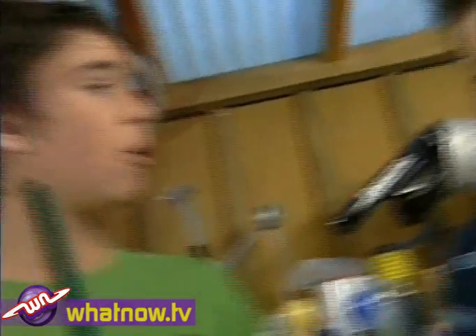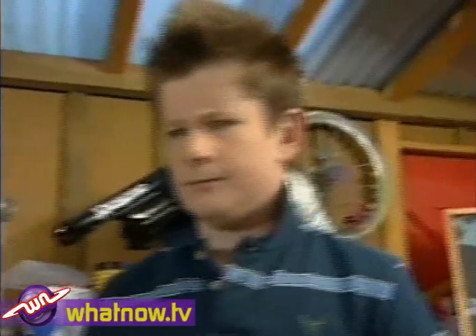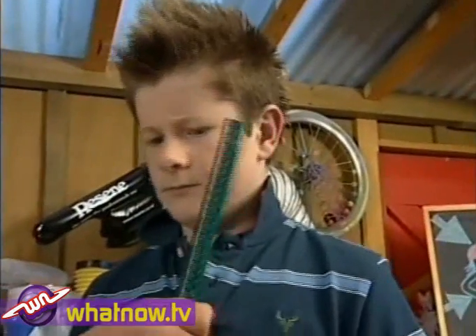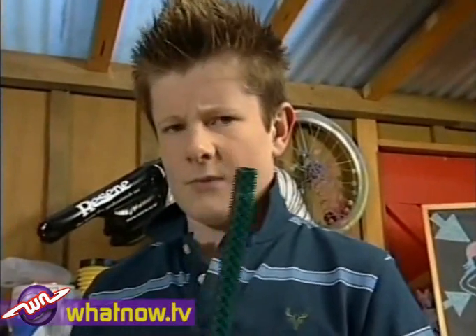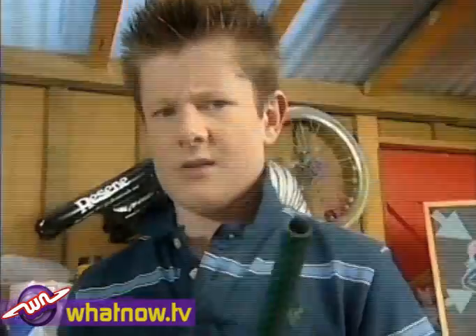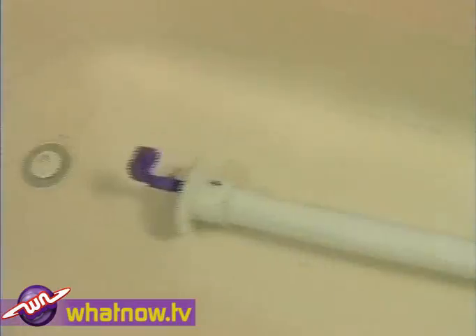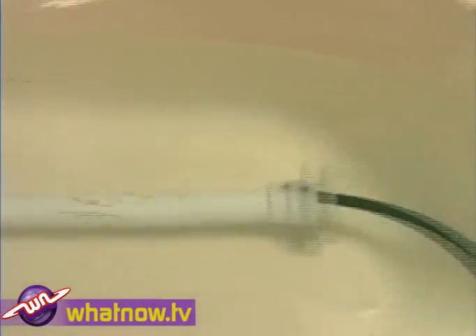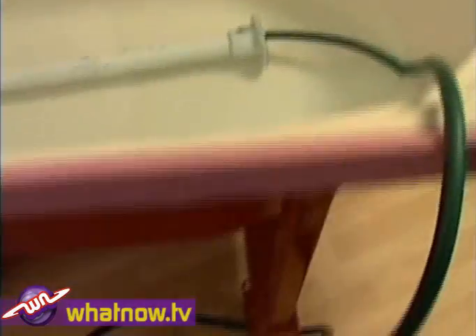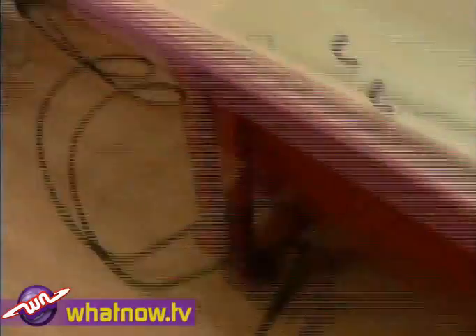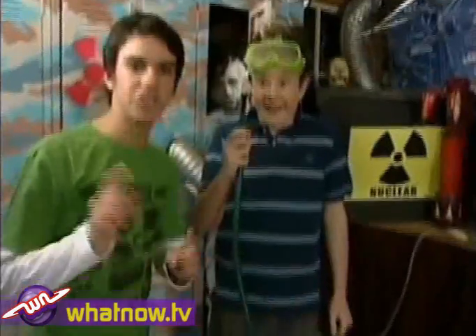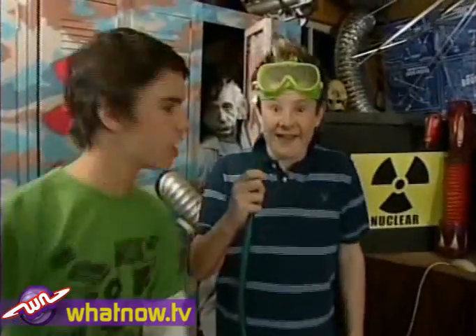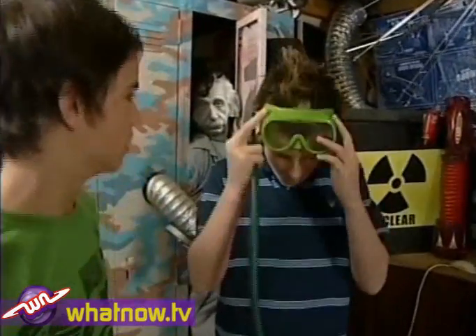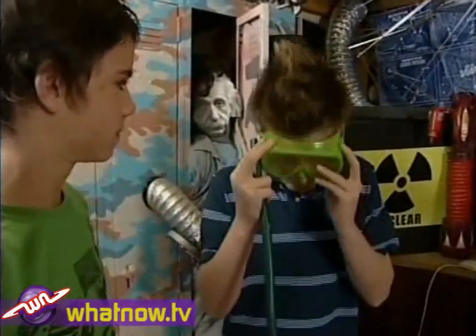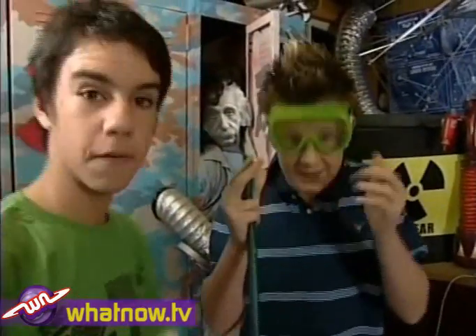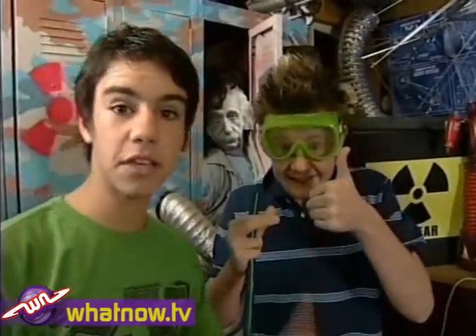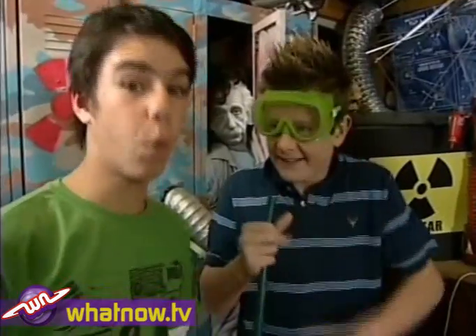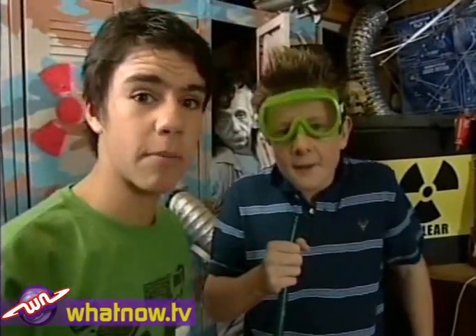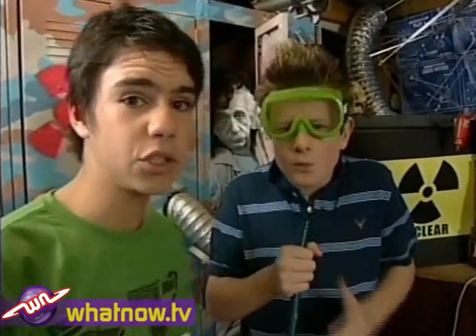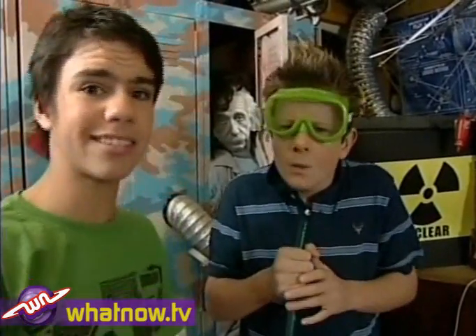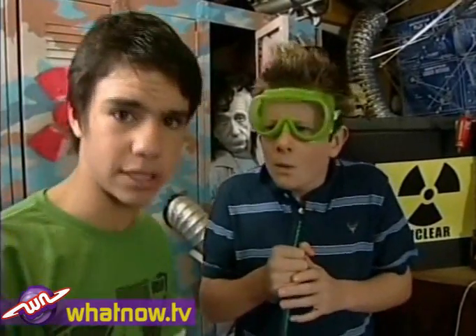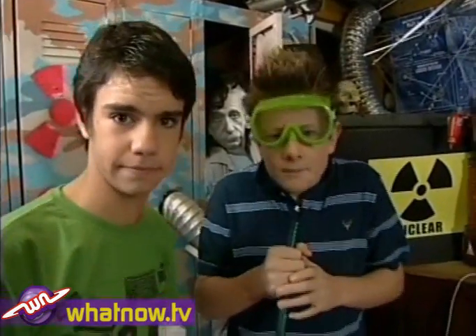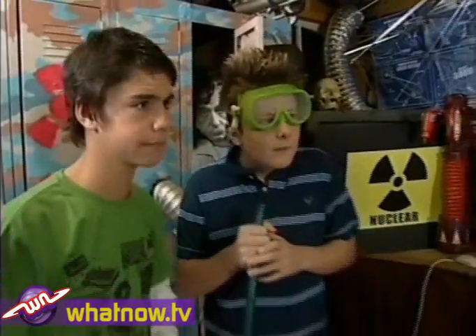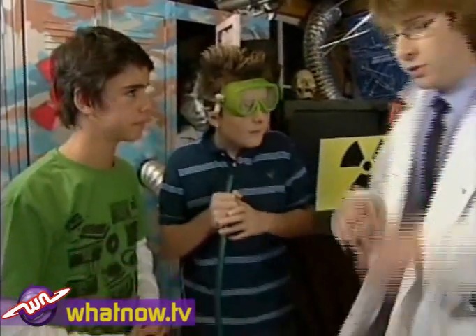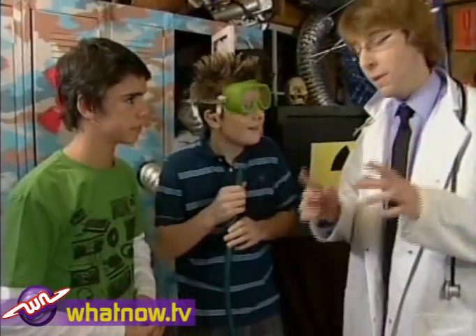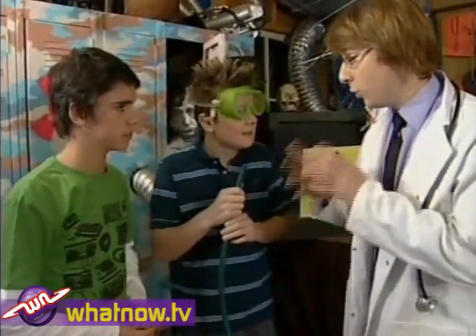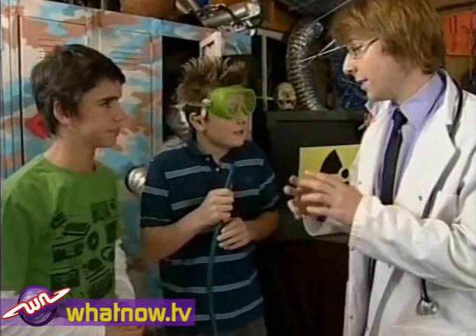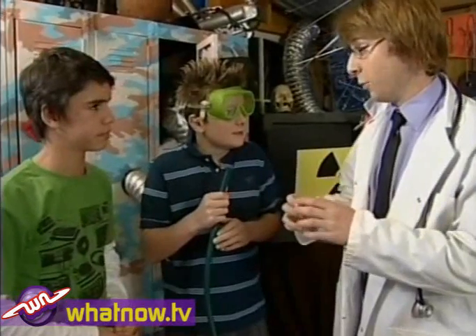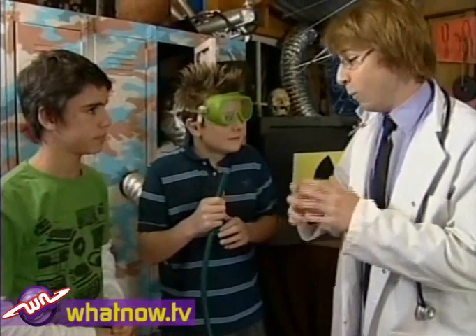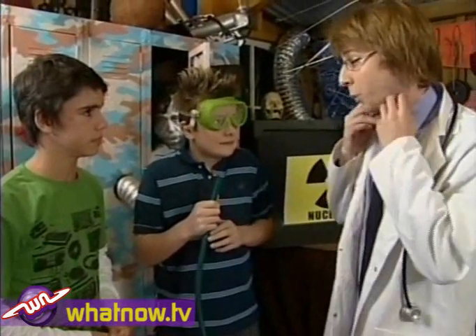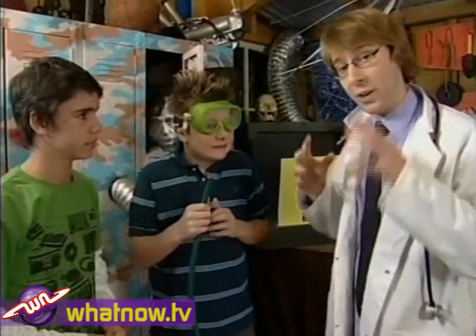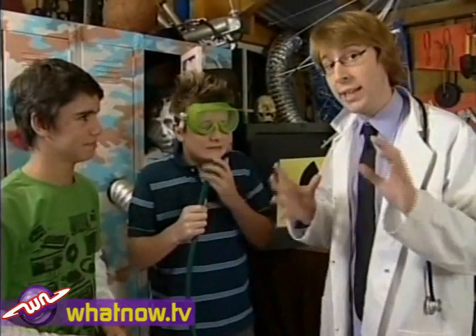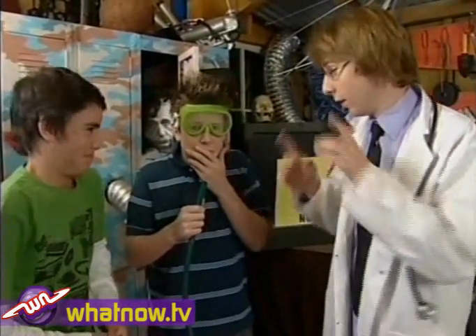That'll be you, Mike. Safety gear on. First, a warning from a man dressed as a doctor: Mike, just remember, if you blow too hard like this, your veins pop out and it's really ugly, alright?